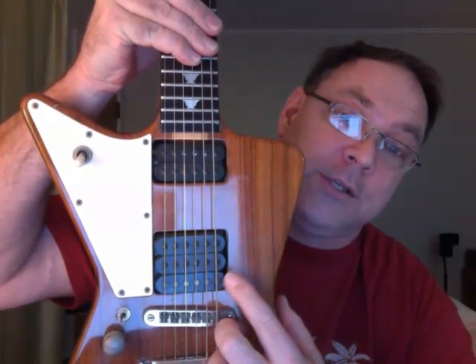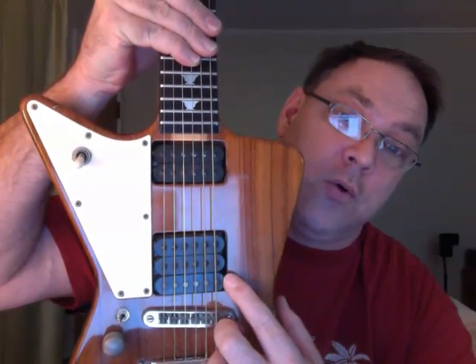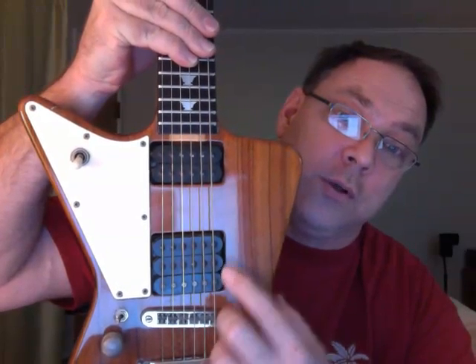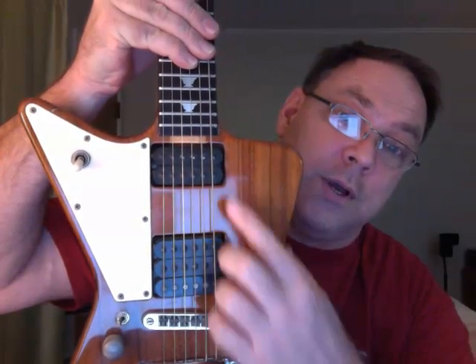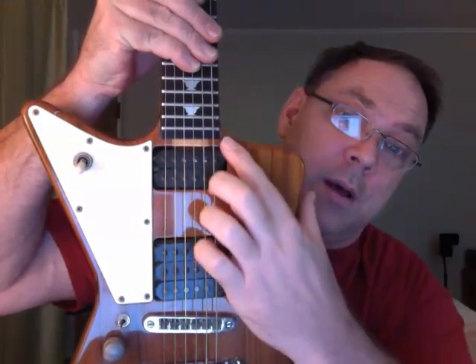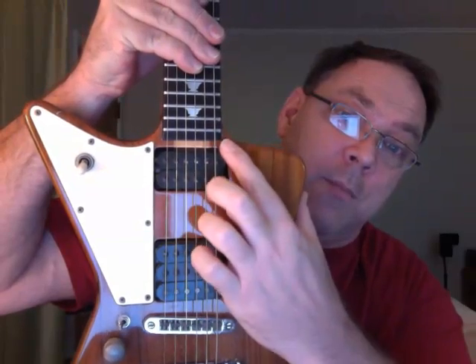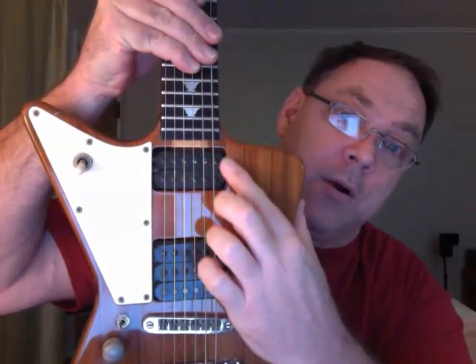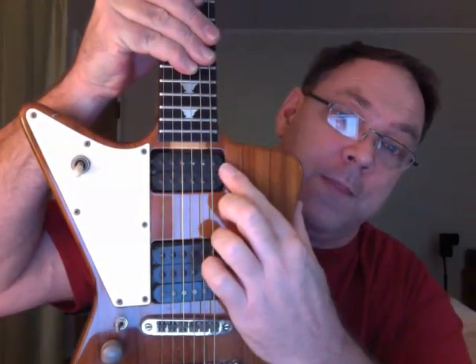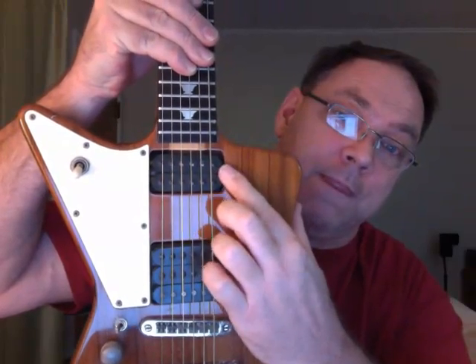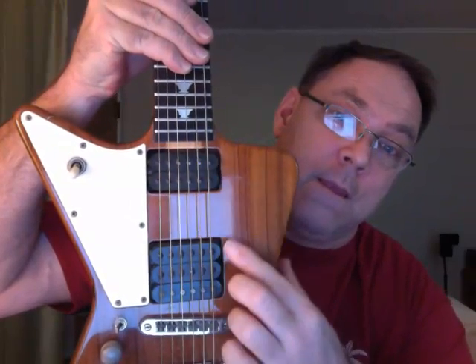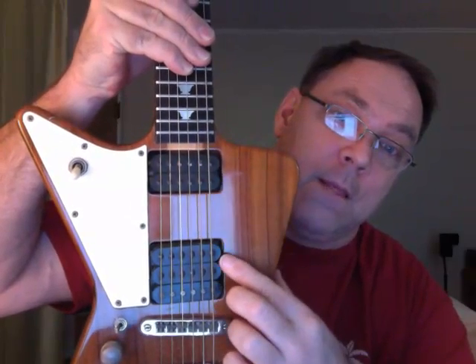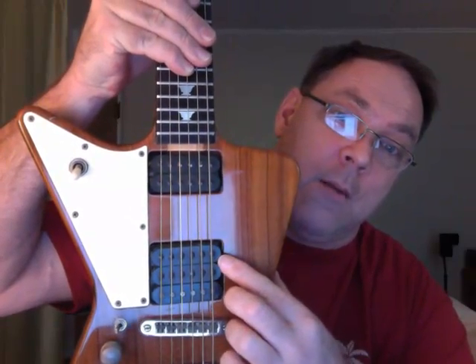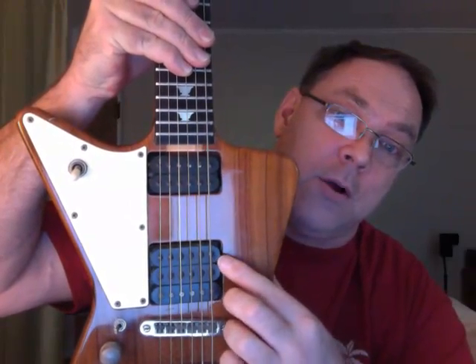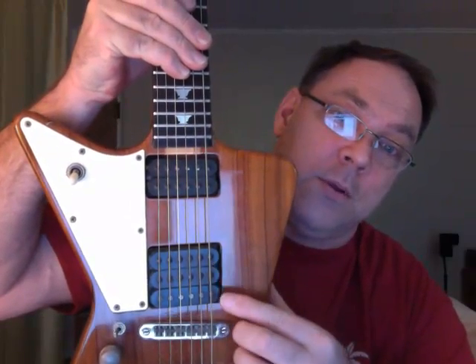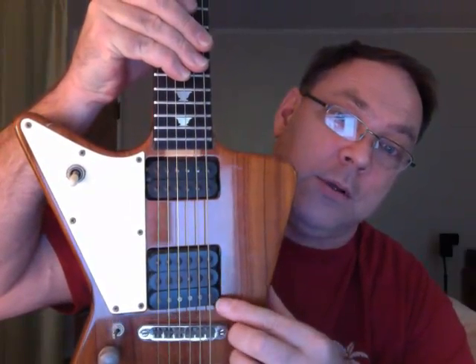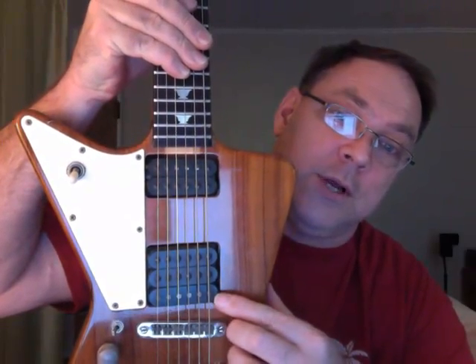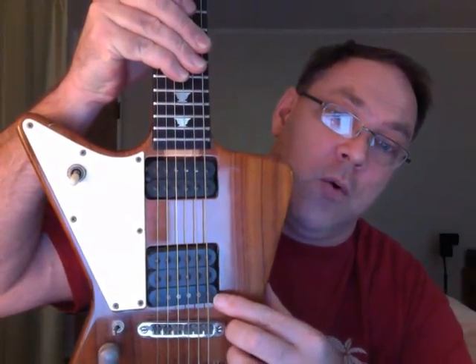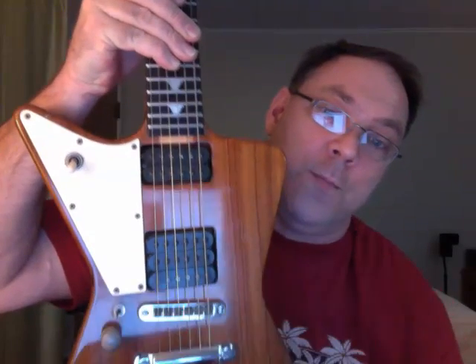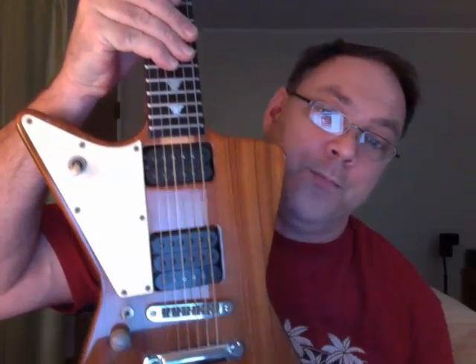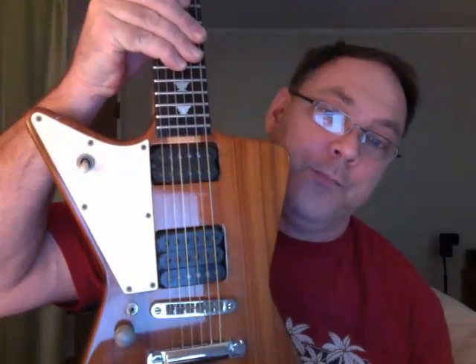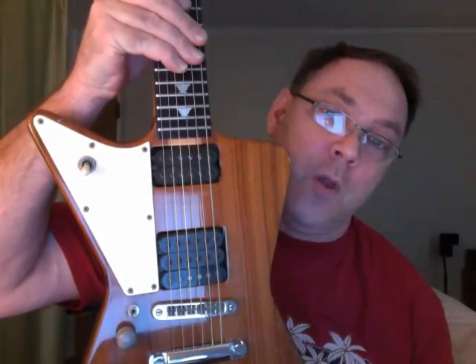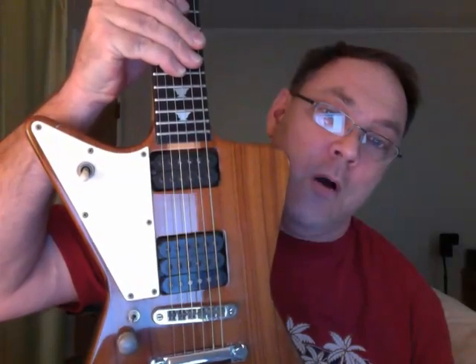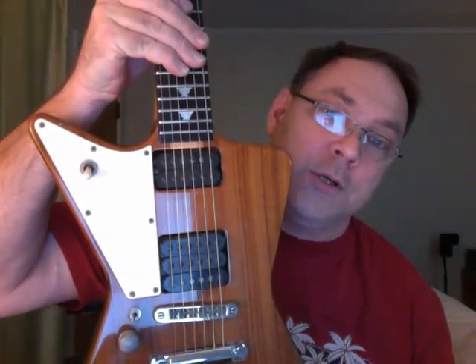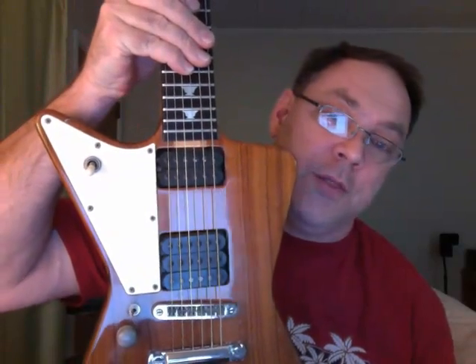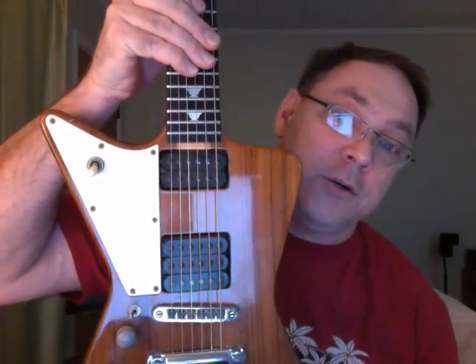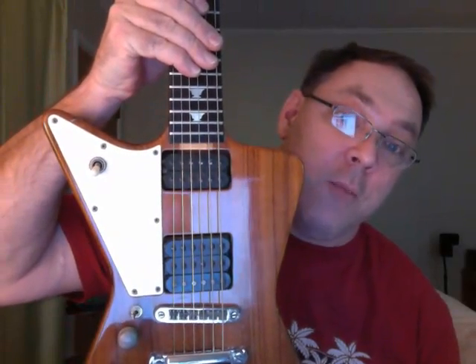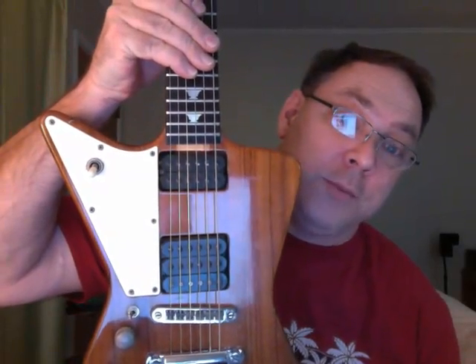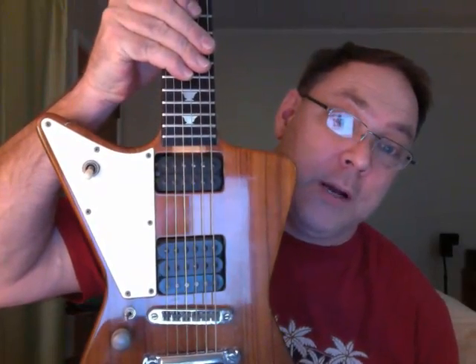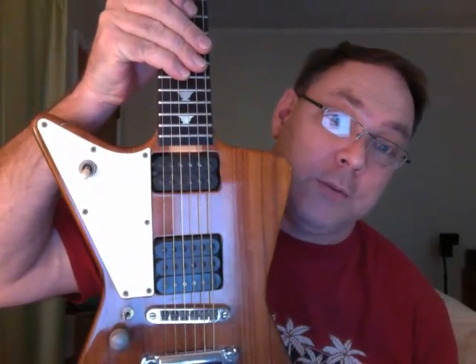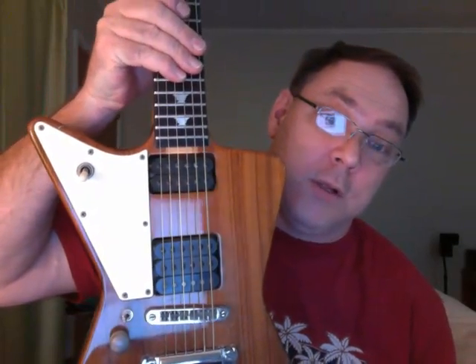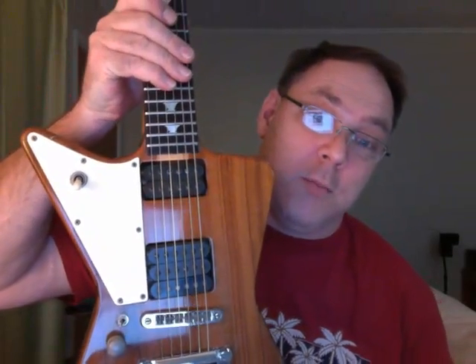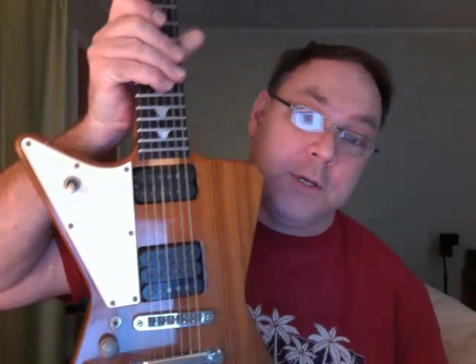Single coil — so you've got humbucker, humbucker, single coil, all original. These are Tom Holmes pickups as well as a Tom Holmes guitar.